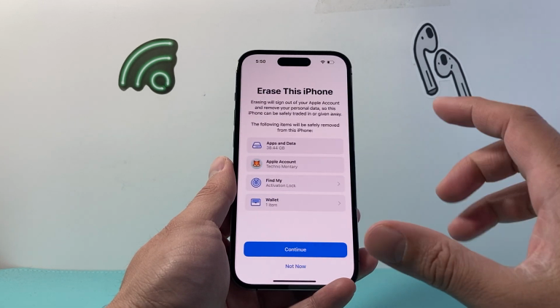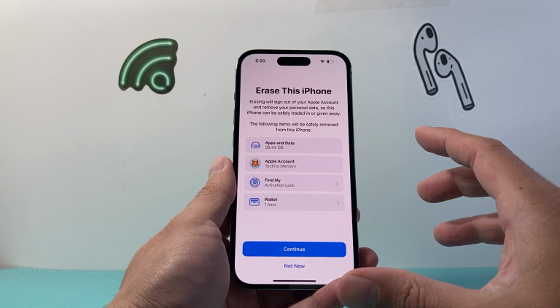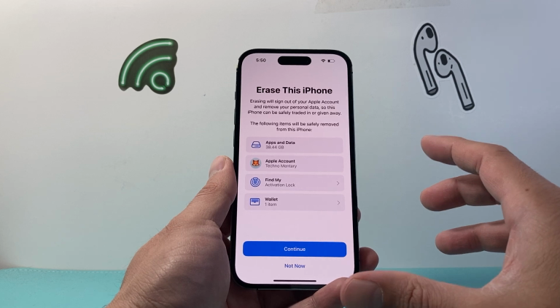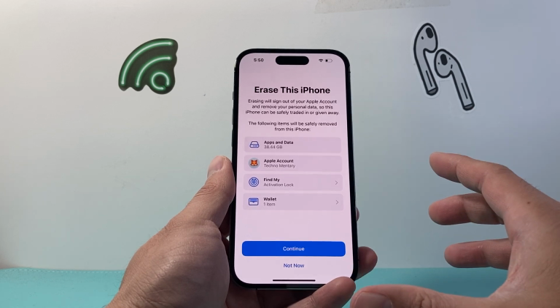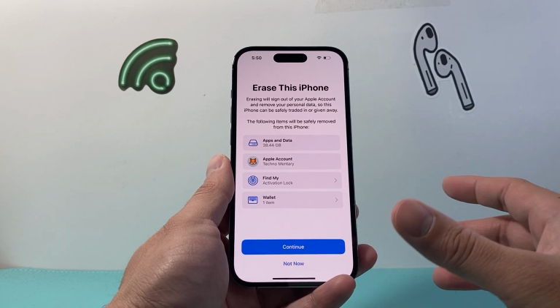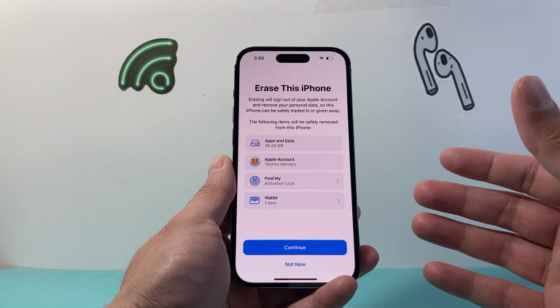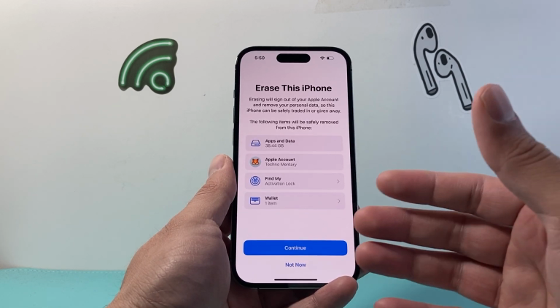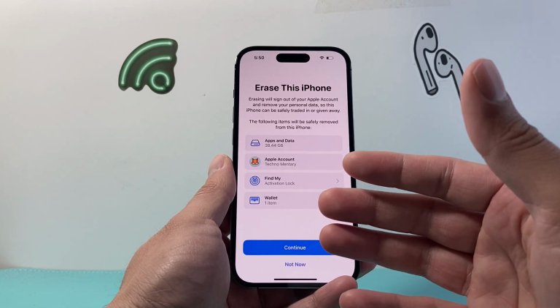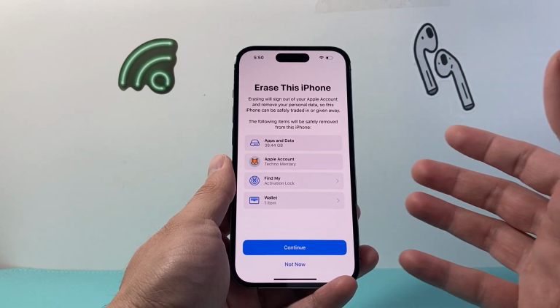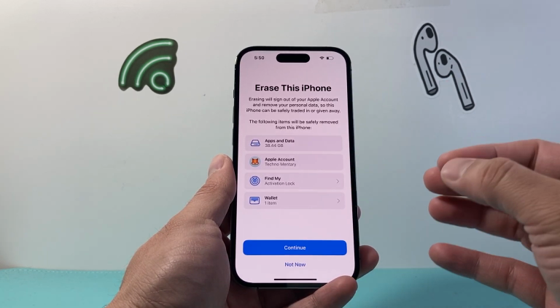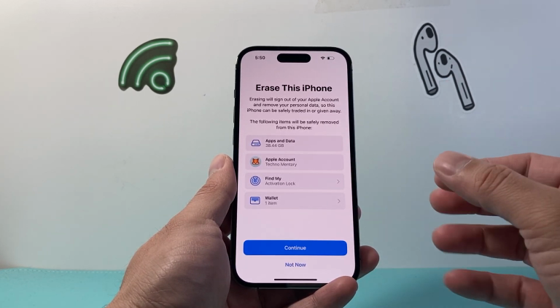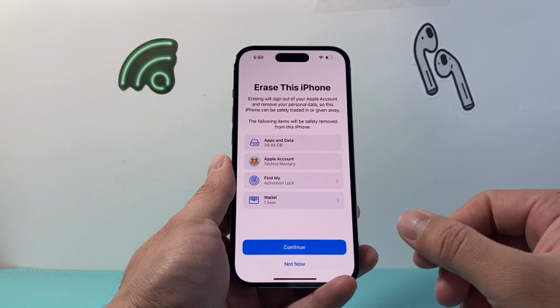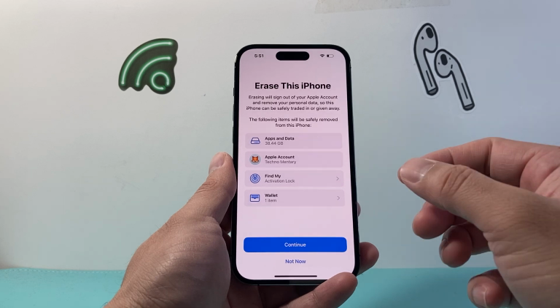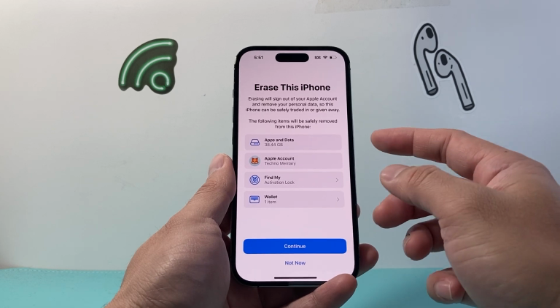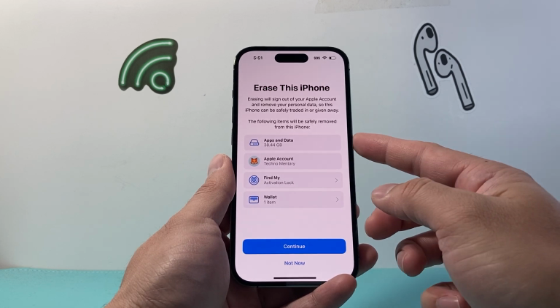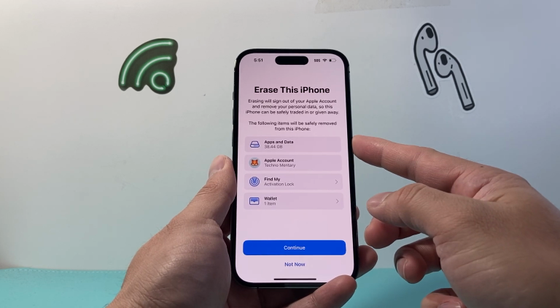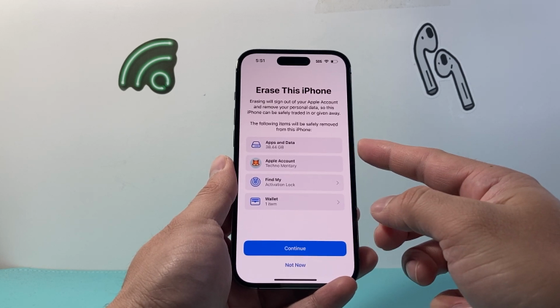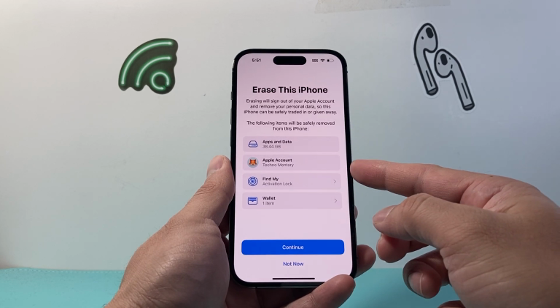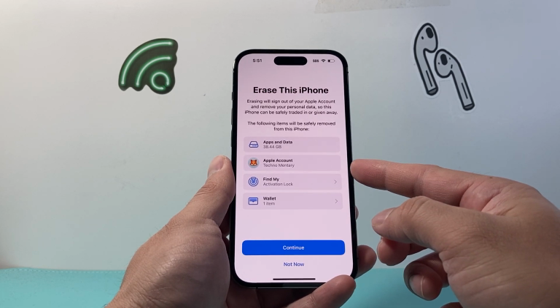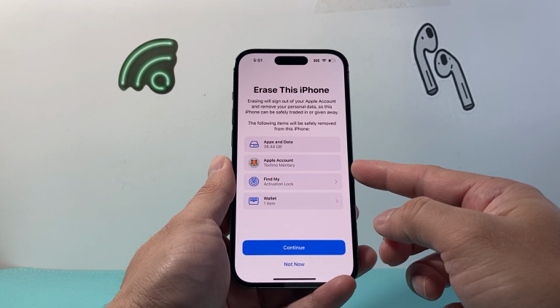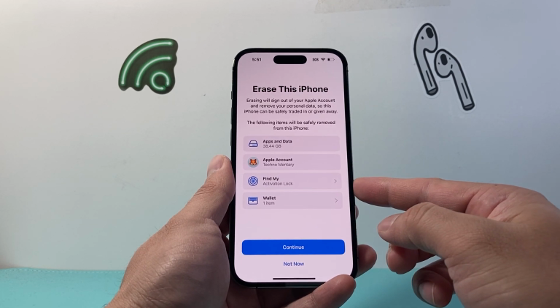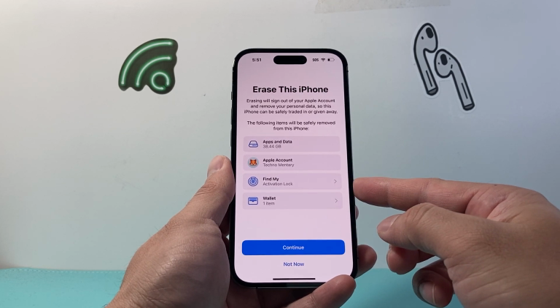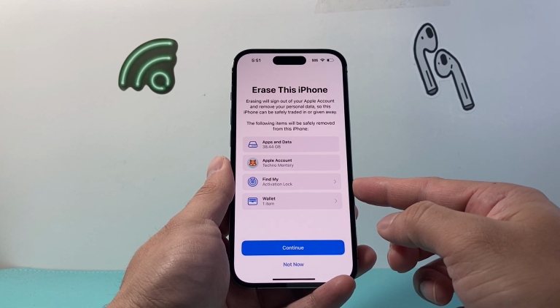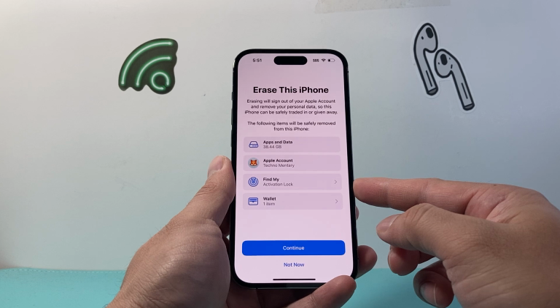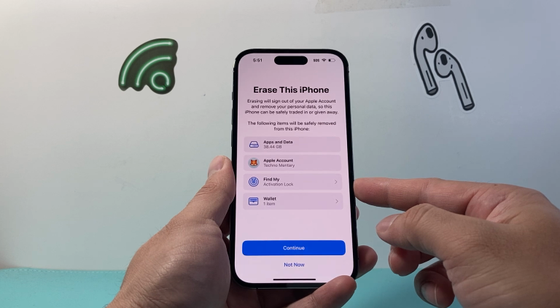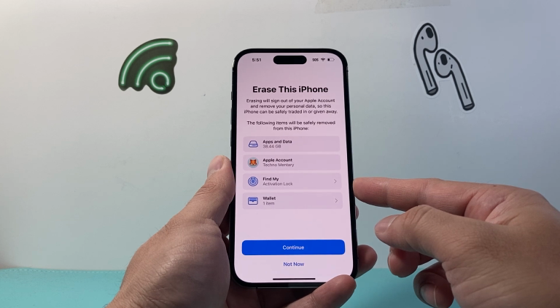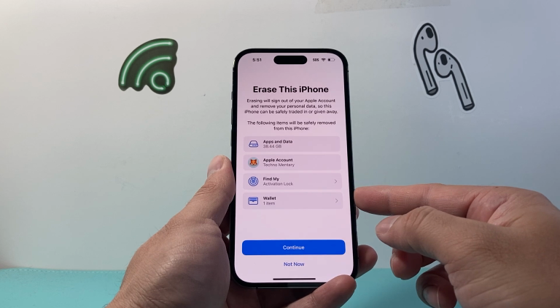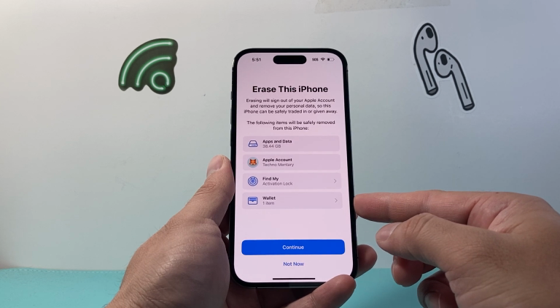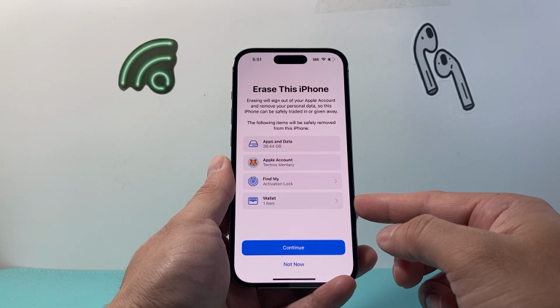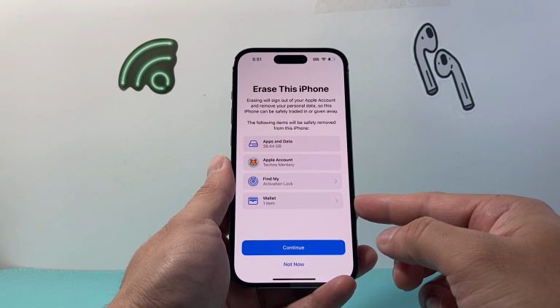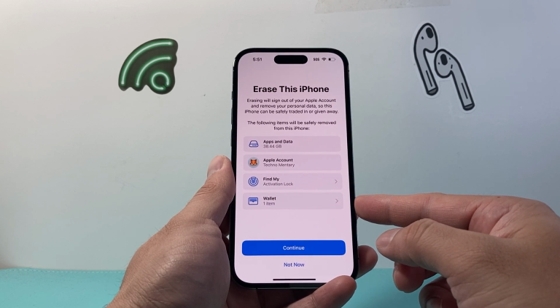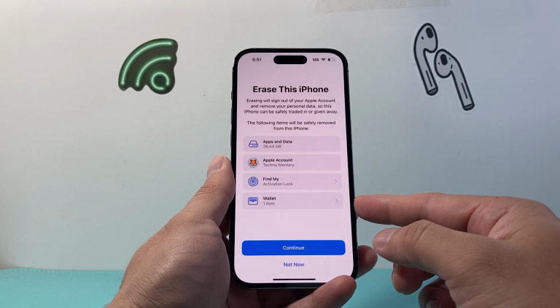When you do this, it's going to erase your iPhone, basically resetting and deleting everything back to factory settings. It'll delete all of your downloaded apps, remove your Apple account, remove the Find My iPhone lock, and the activation lock, along with anything in your wallet.